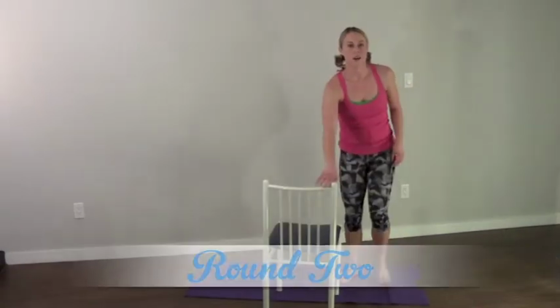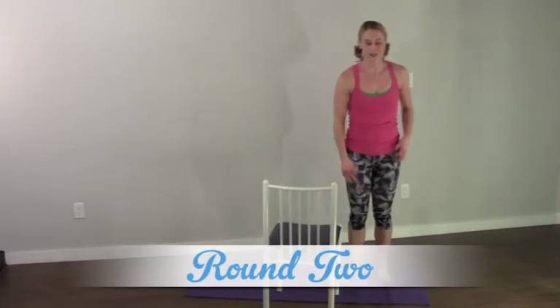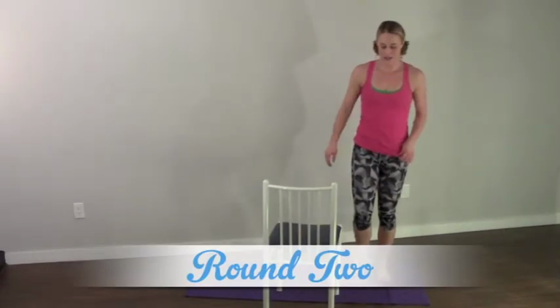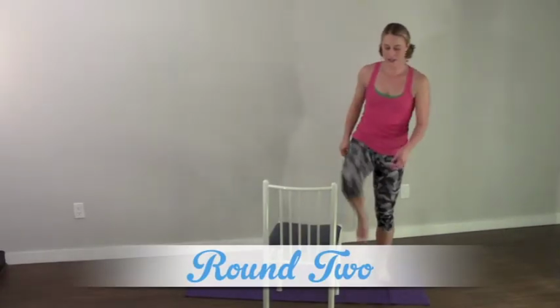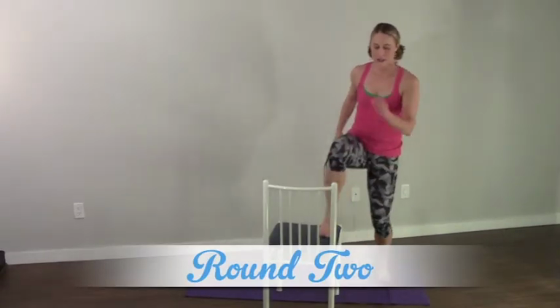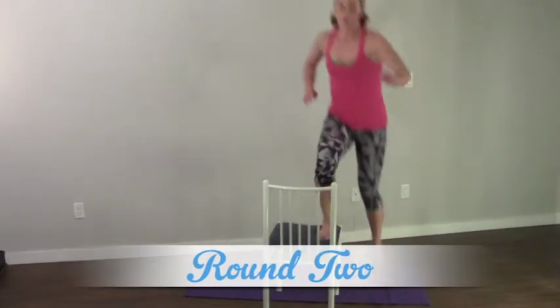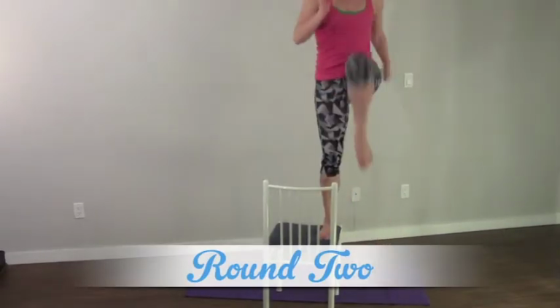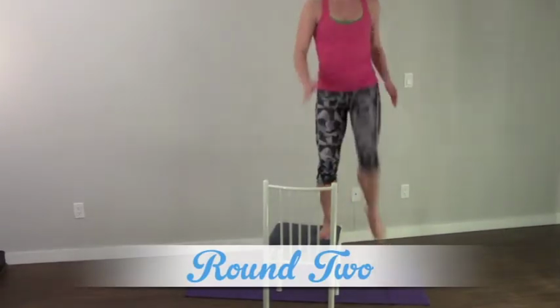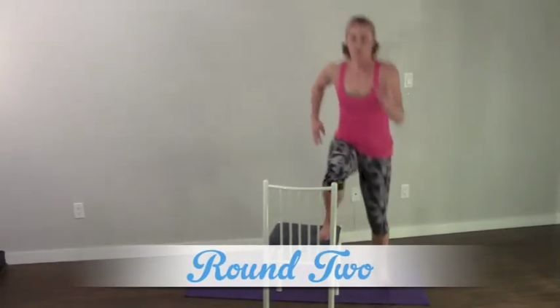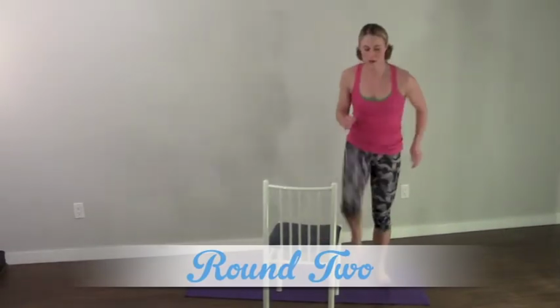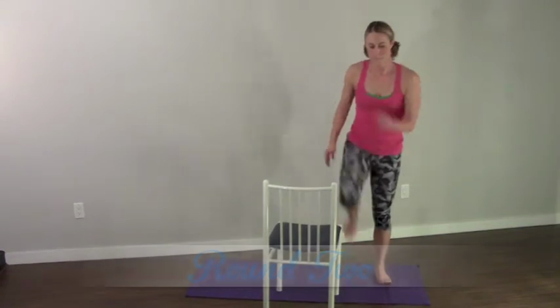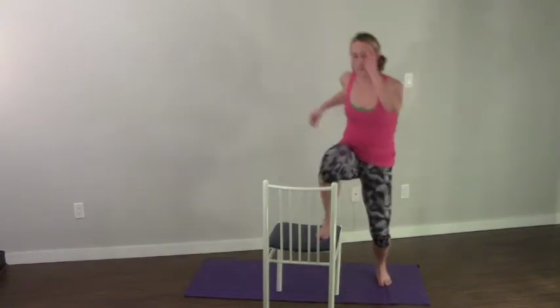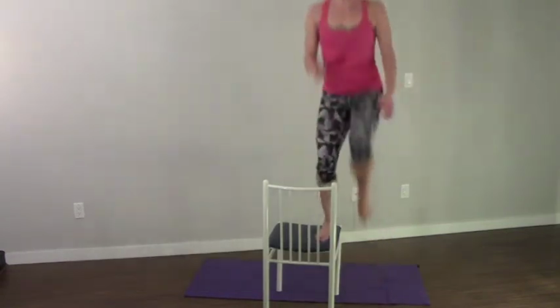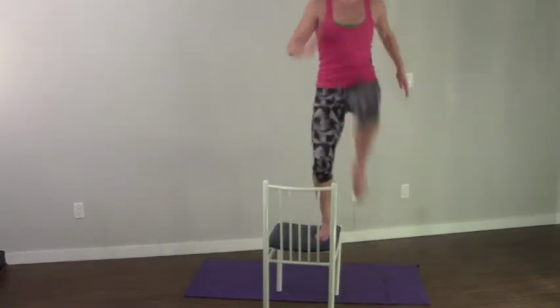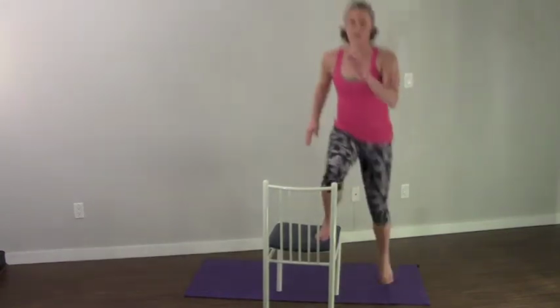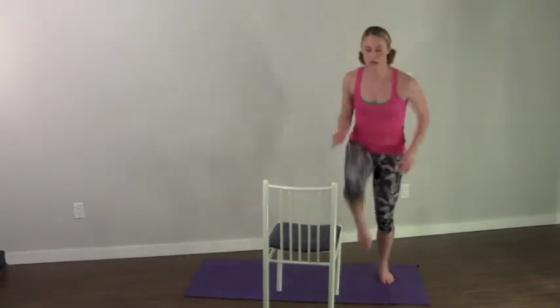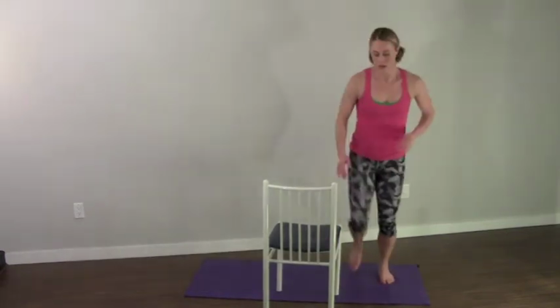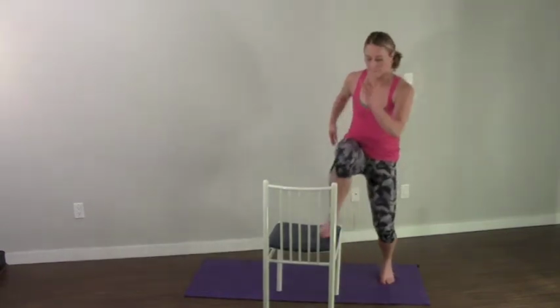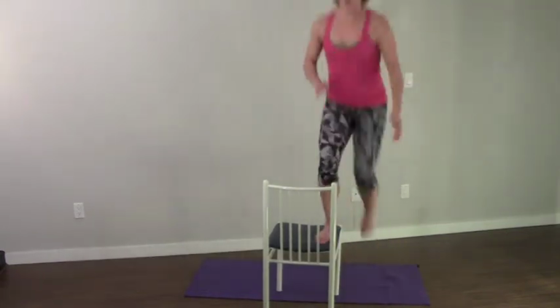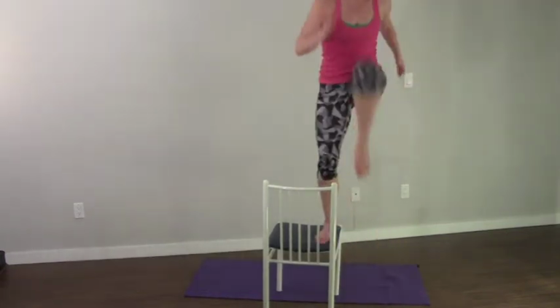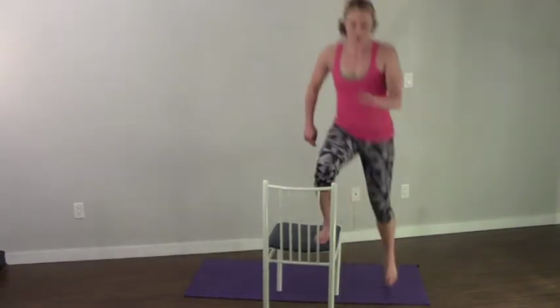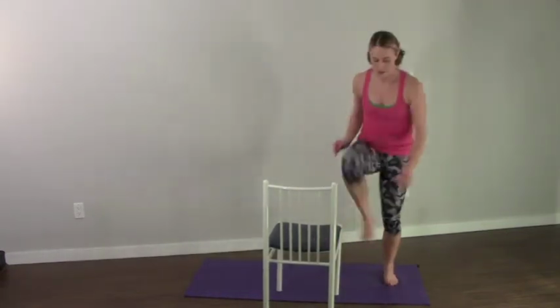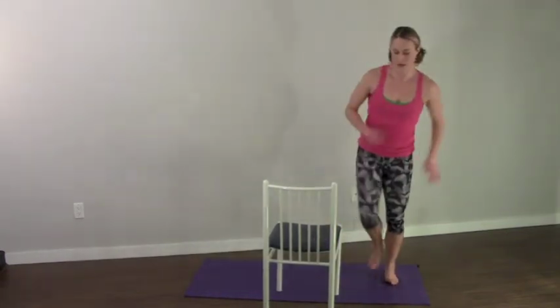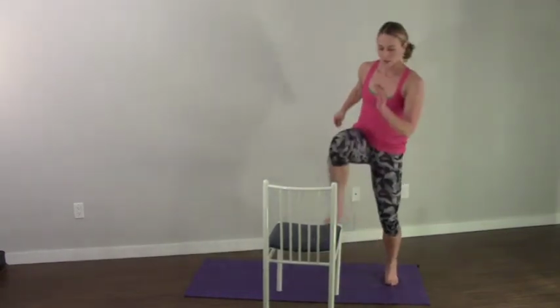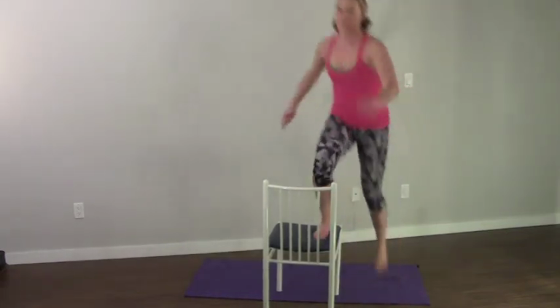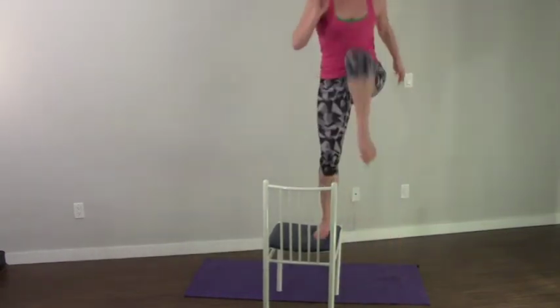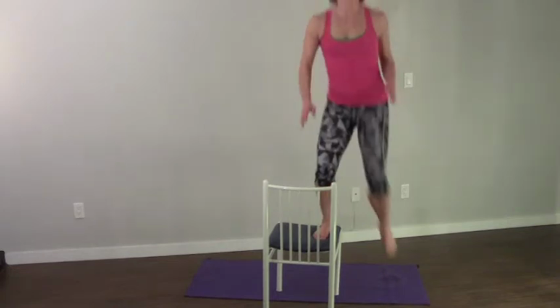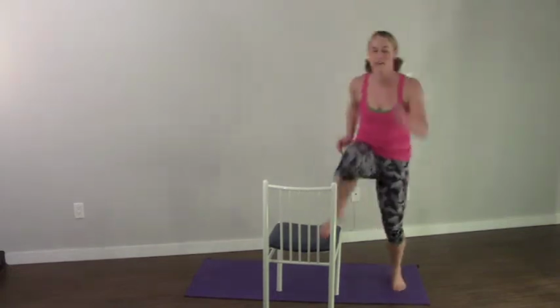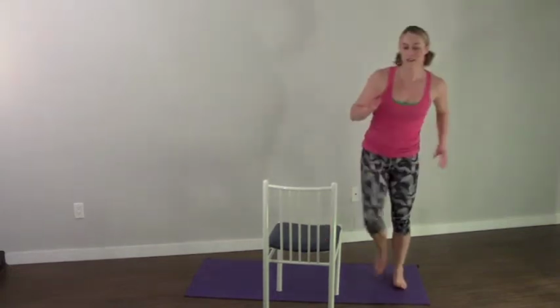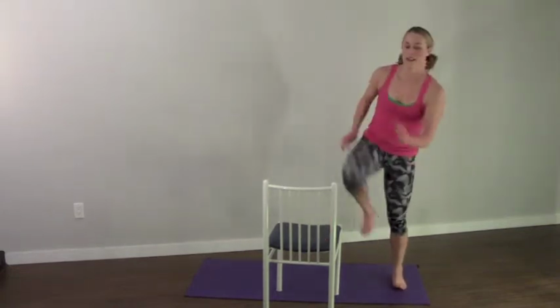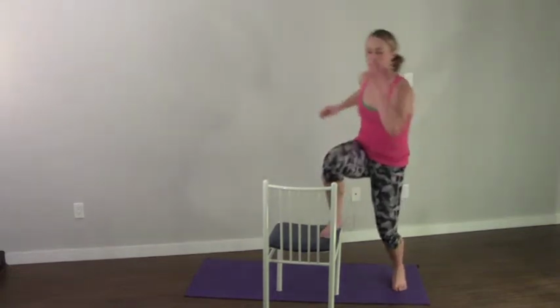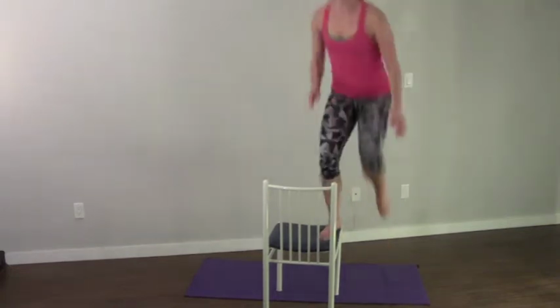Round two. Remember this is for time, so push it.